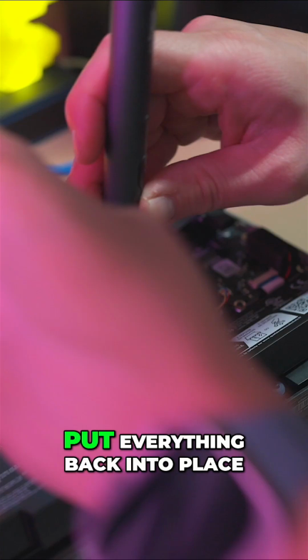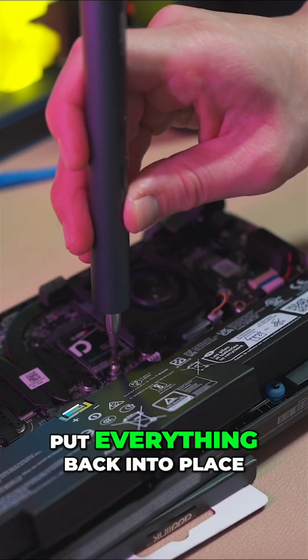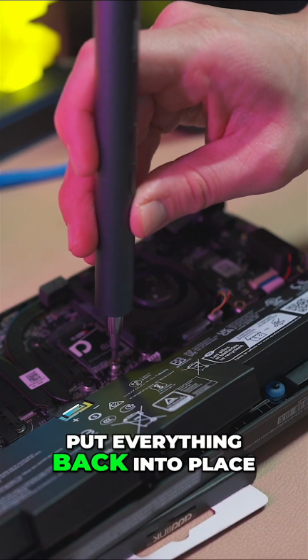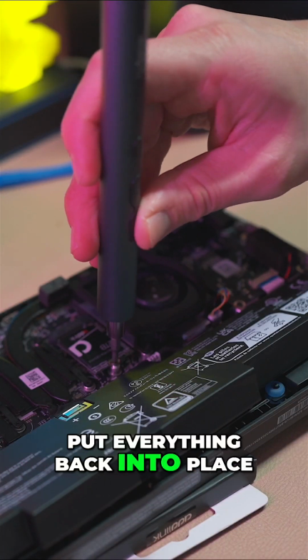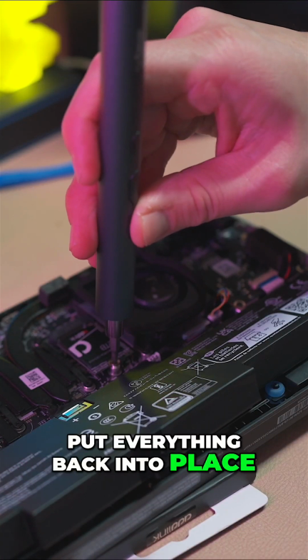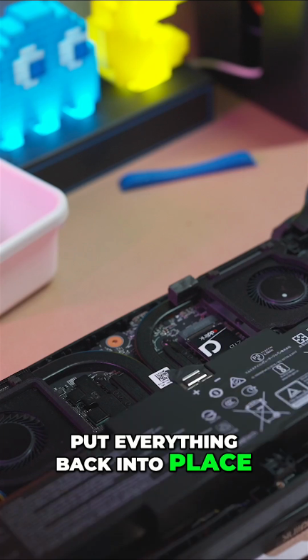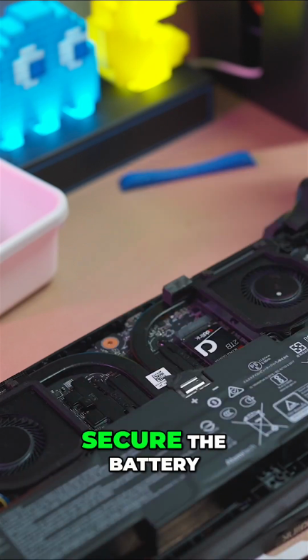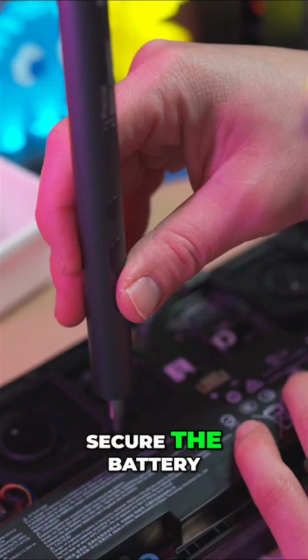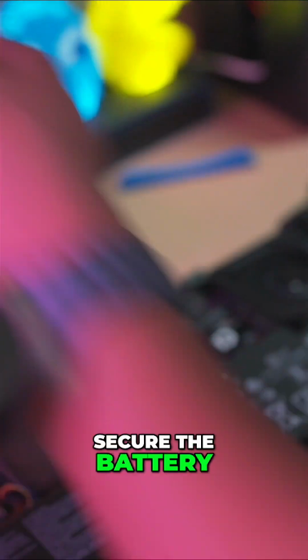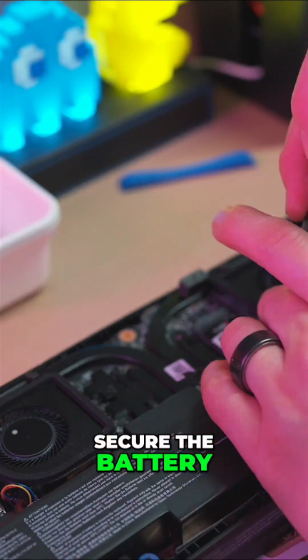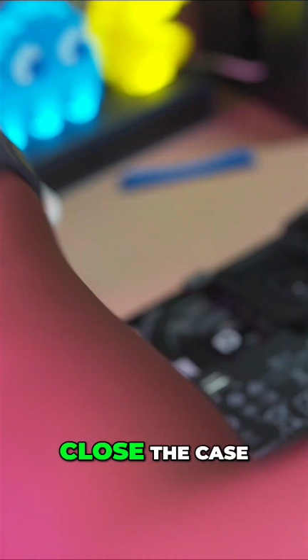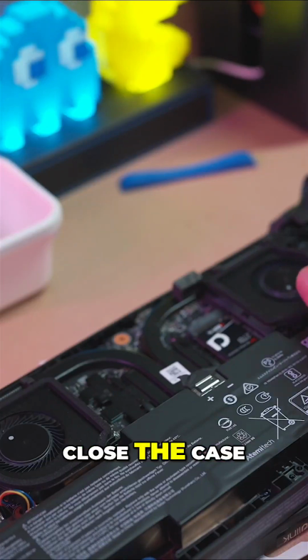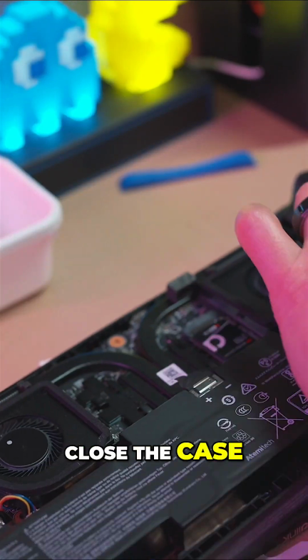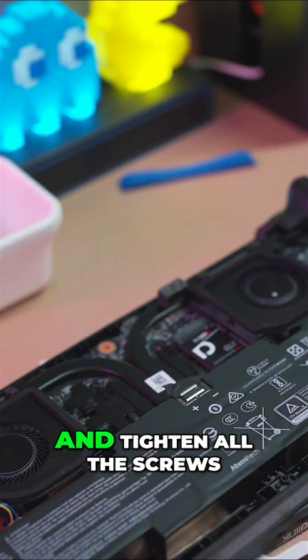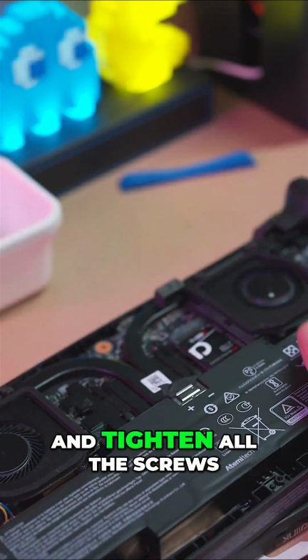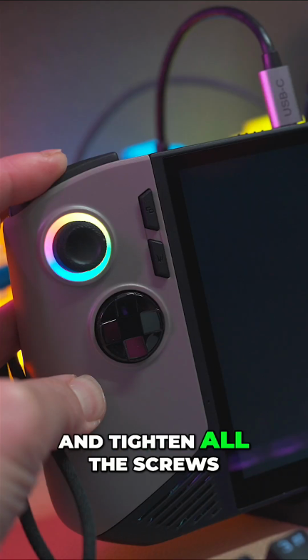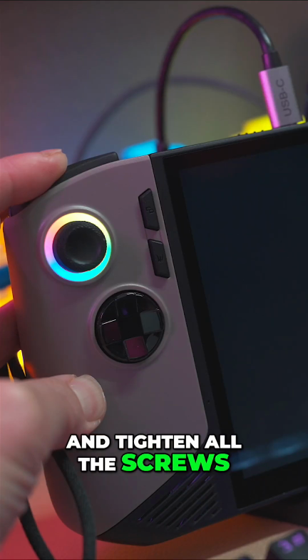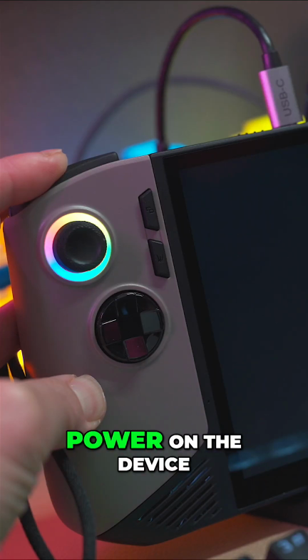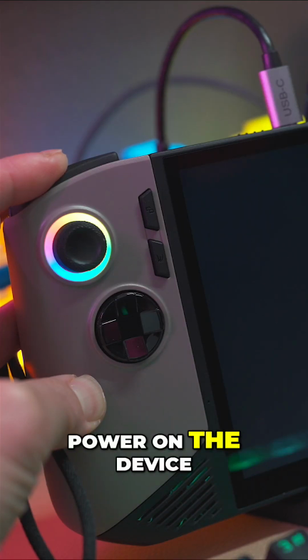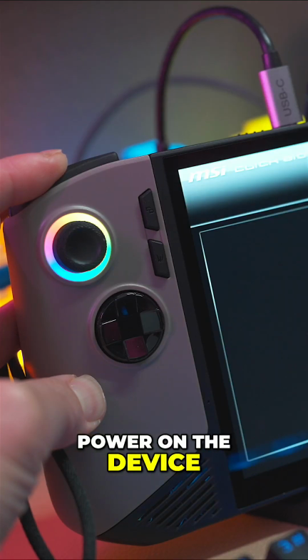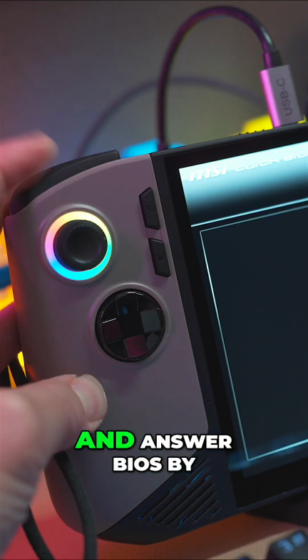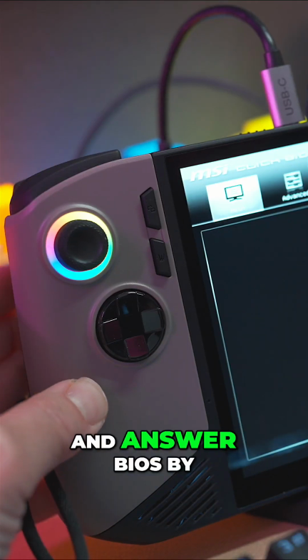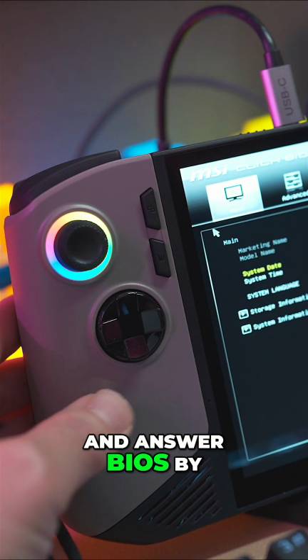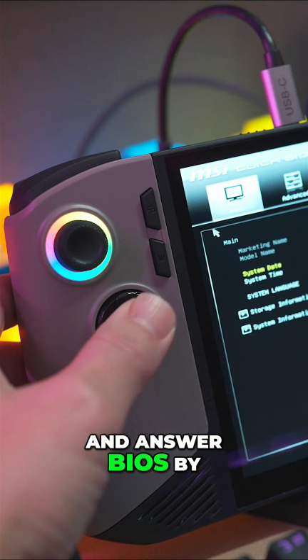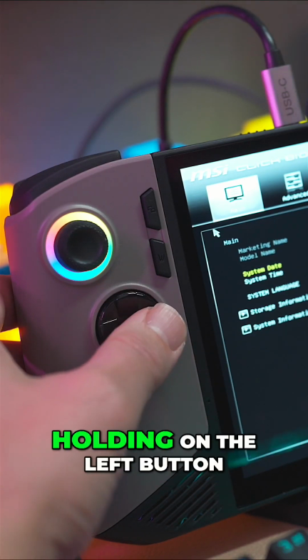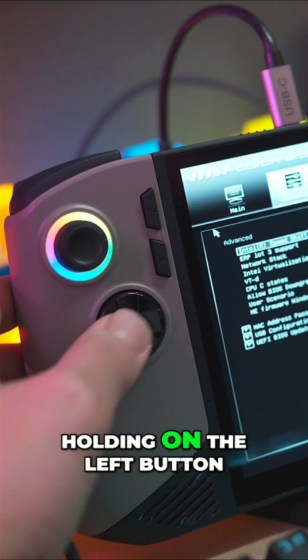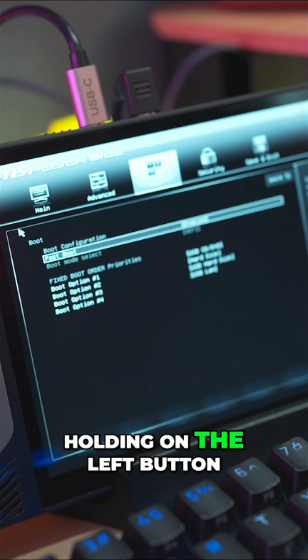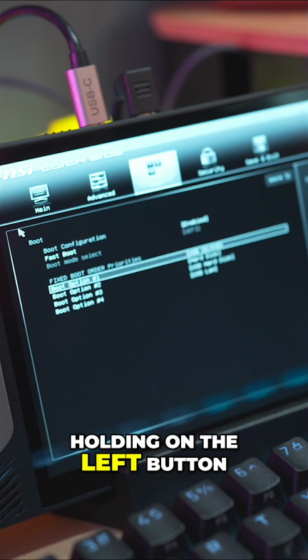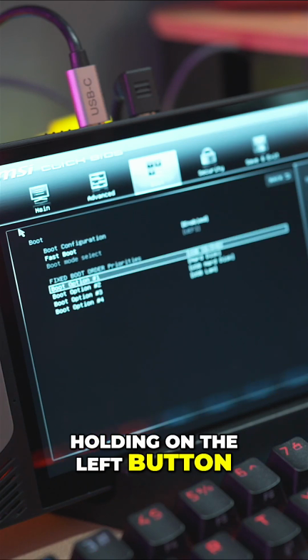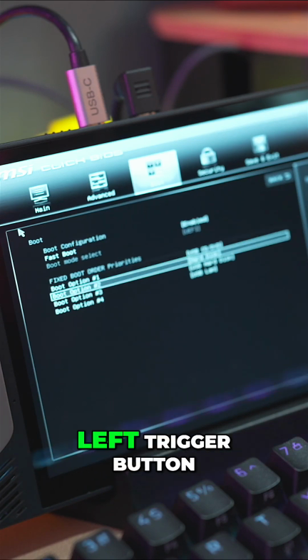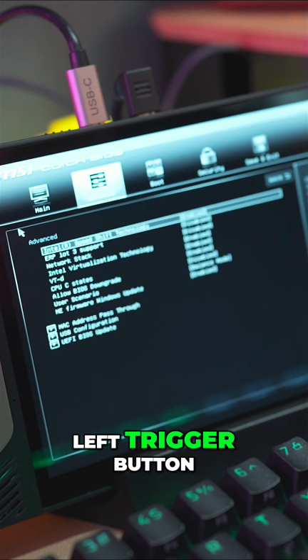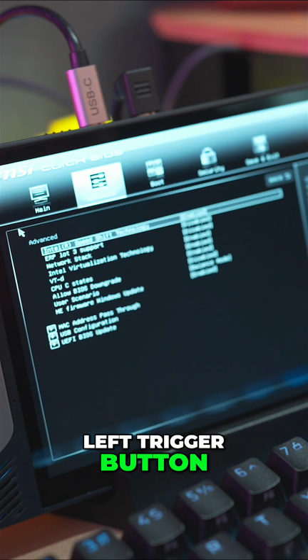Put everything back into place, secure the battery, close the case, and tighten all the screws. Power on the device and enter BIOS by holding the left trigger button.